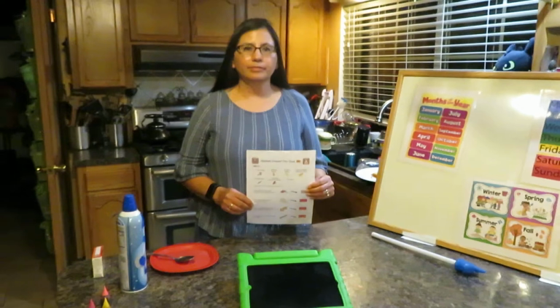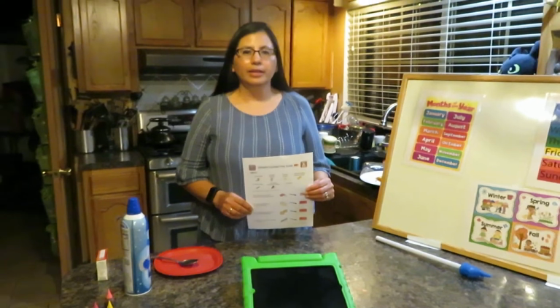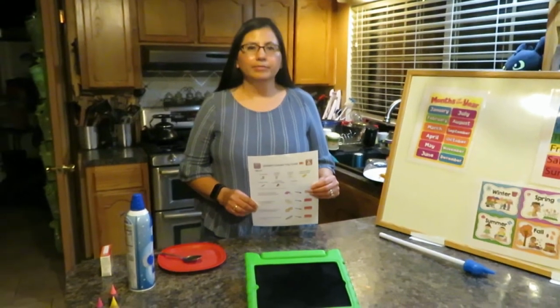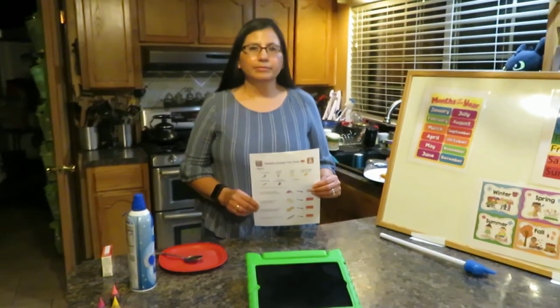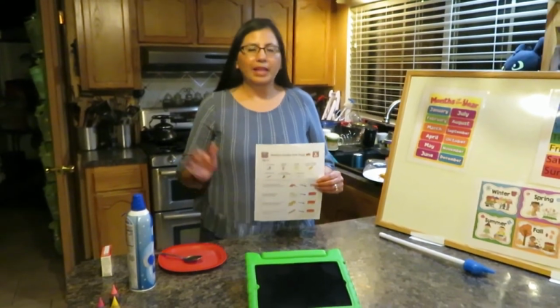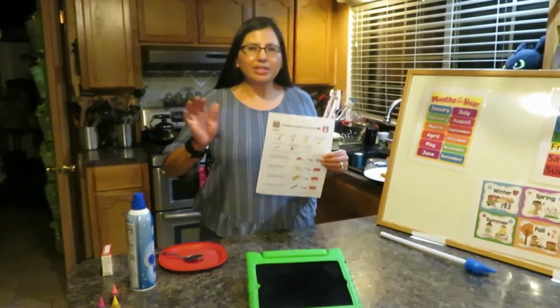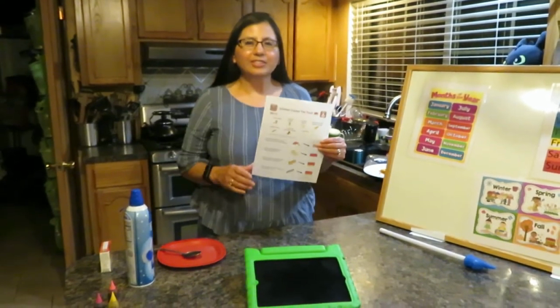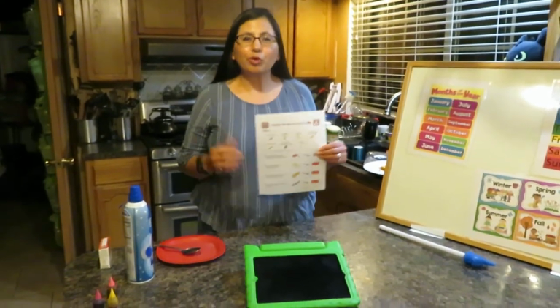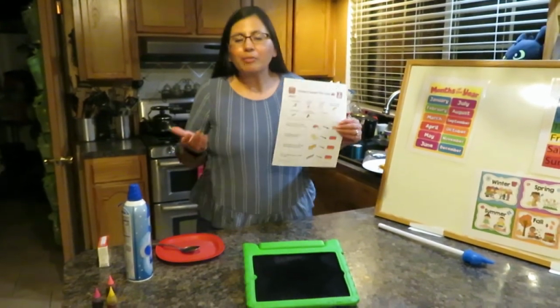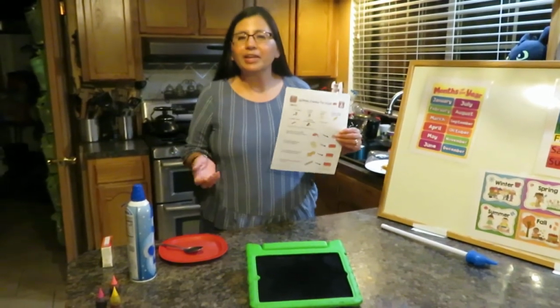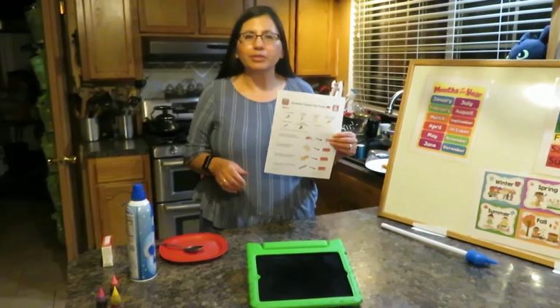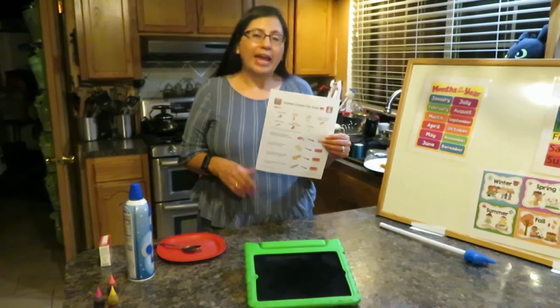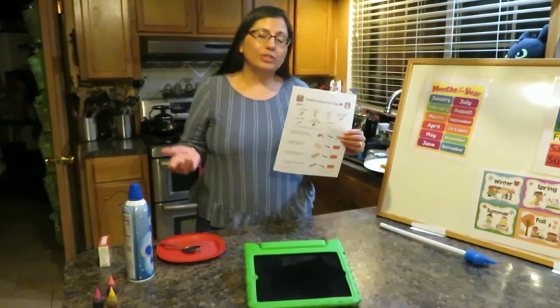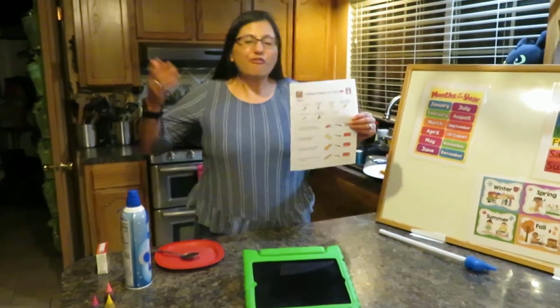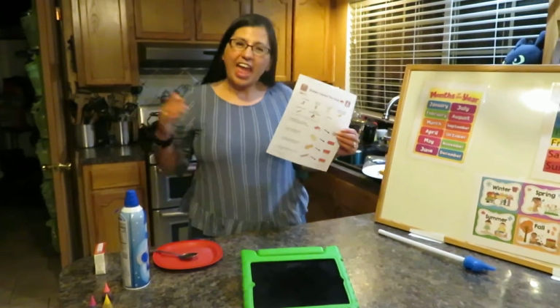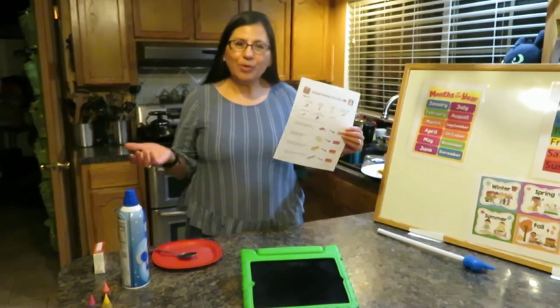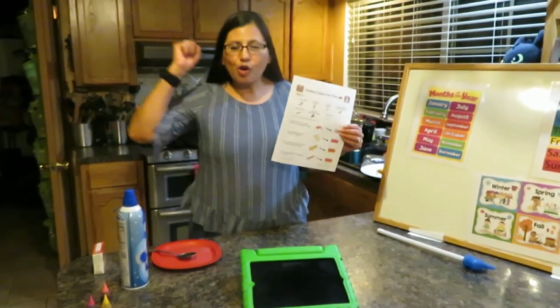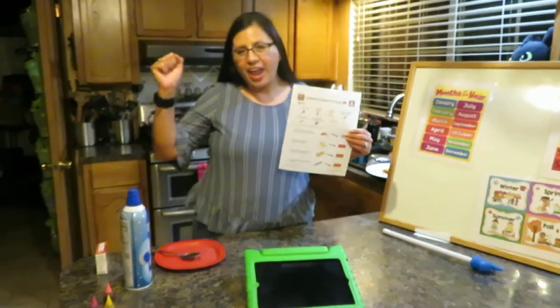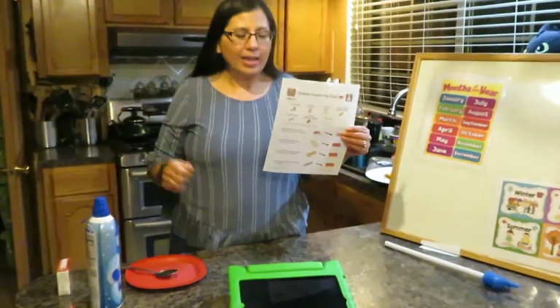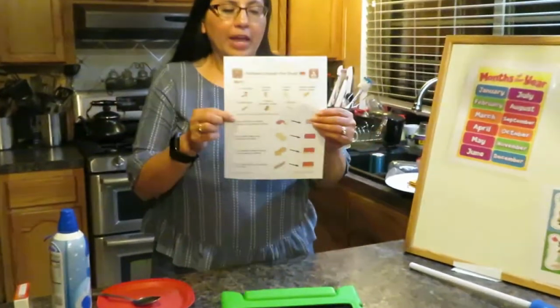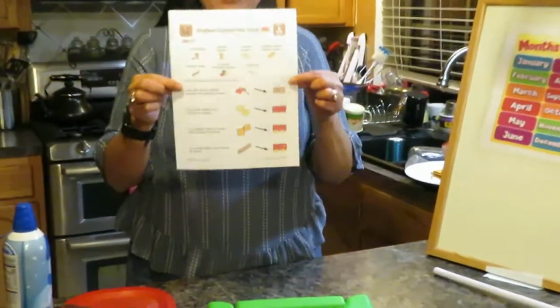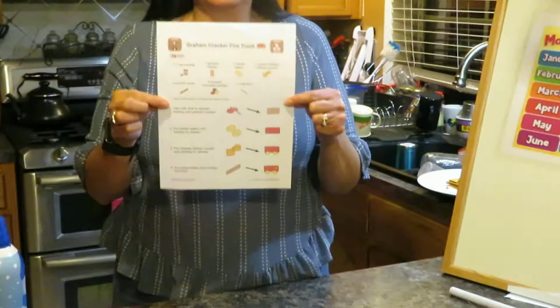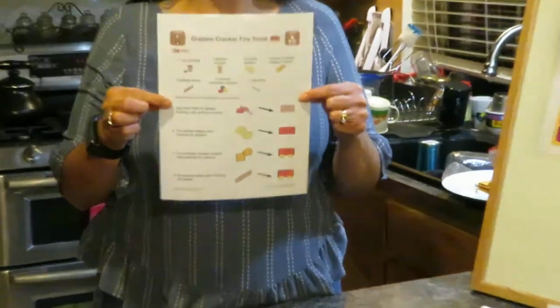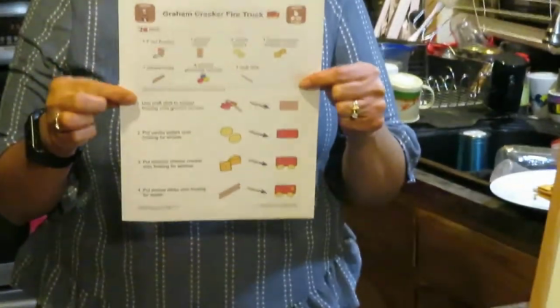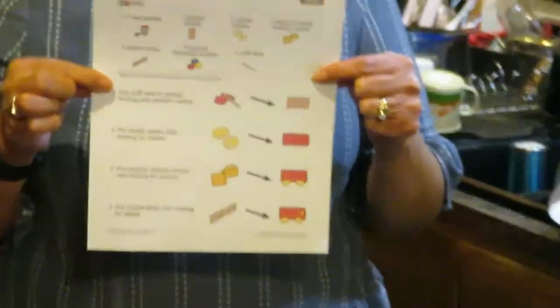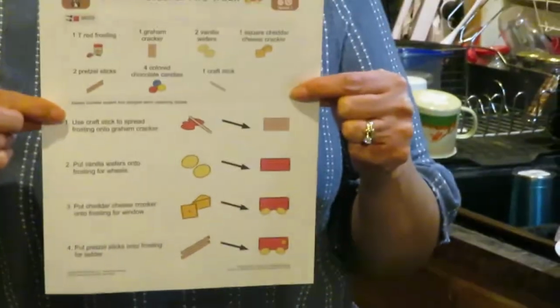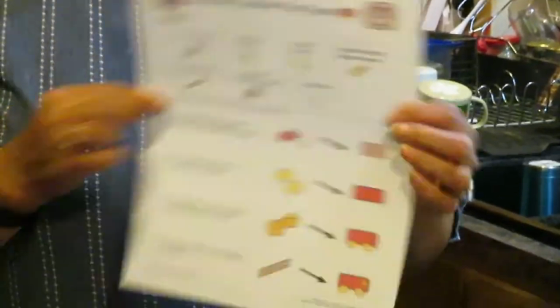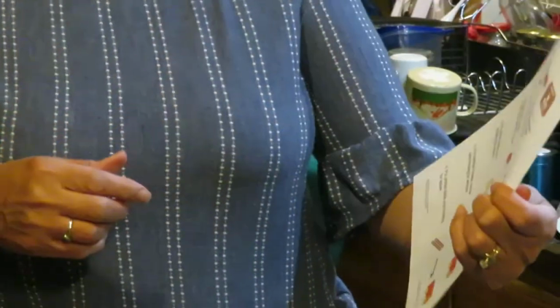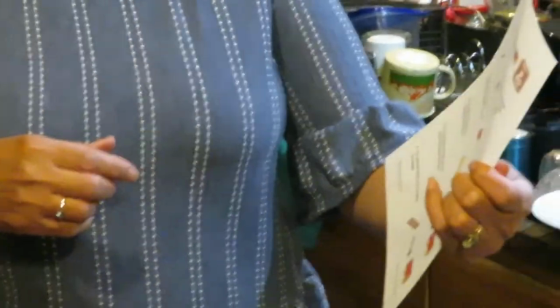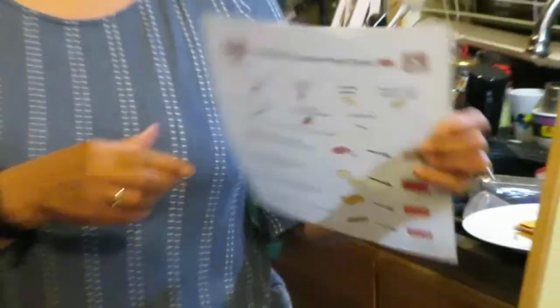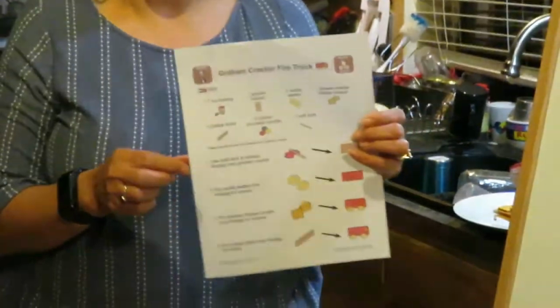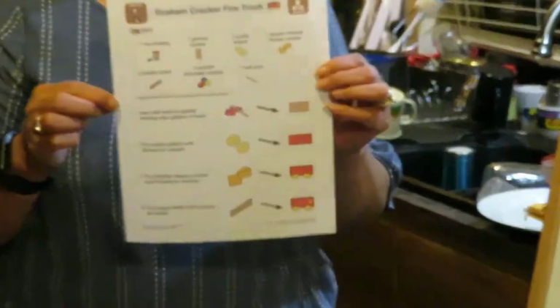Hi boys and girls! We've been talking about community helpers, and since today is Friday, we're going to do this cool activity using crackers. It's a graham cracker fire truck!